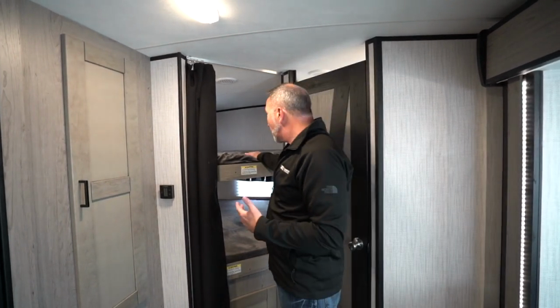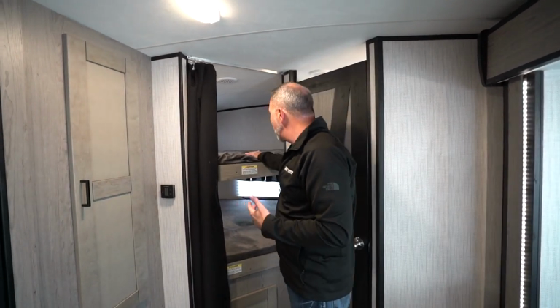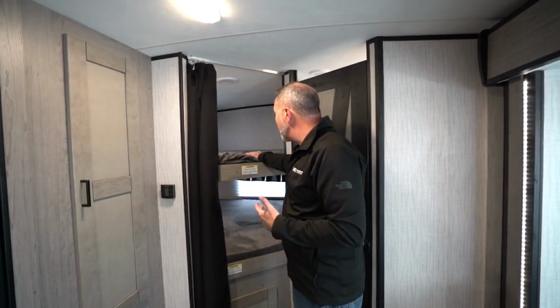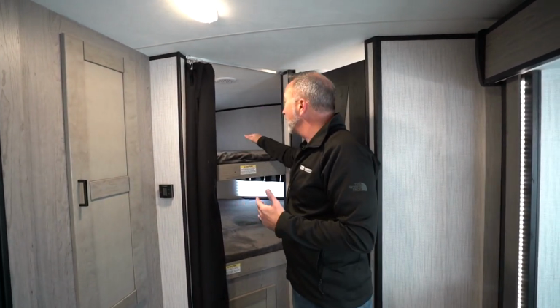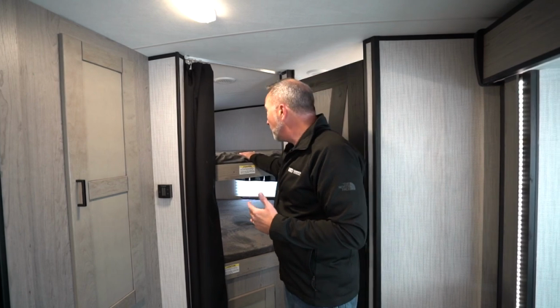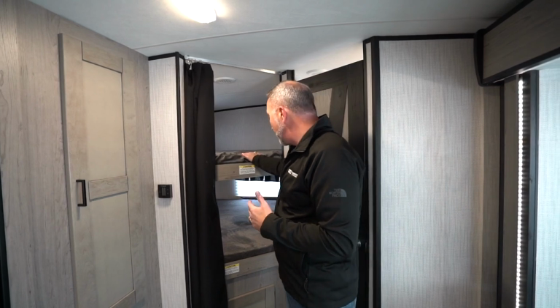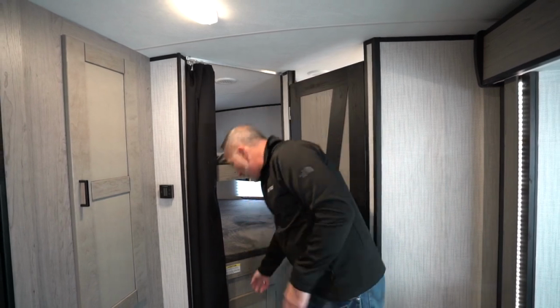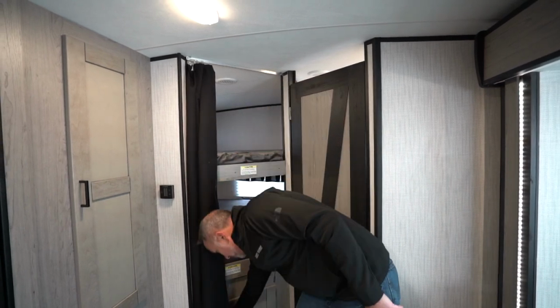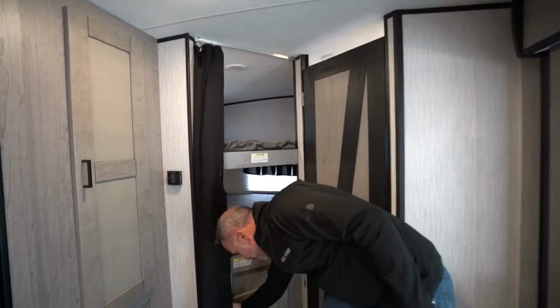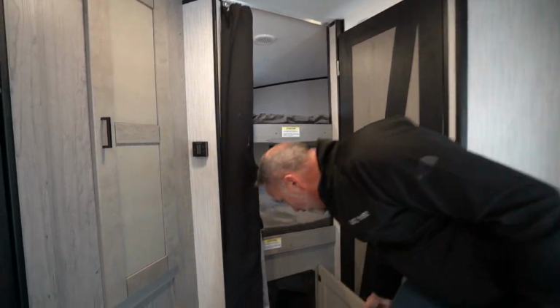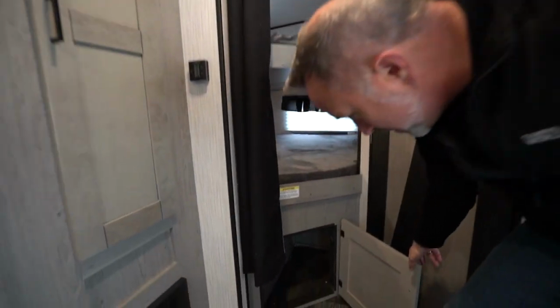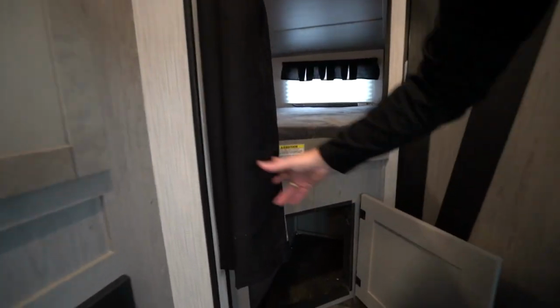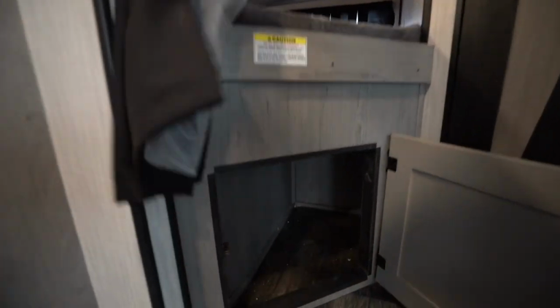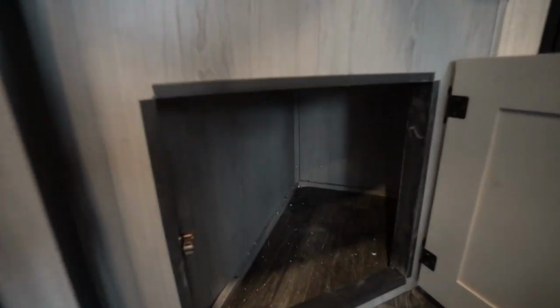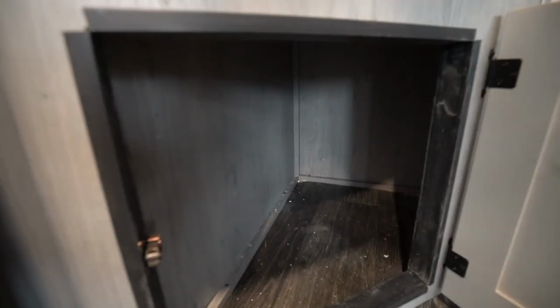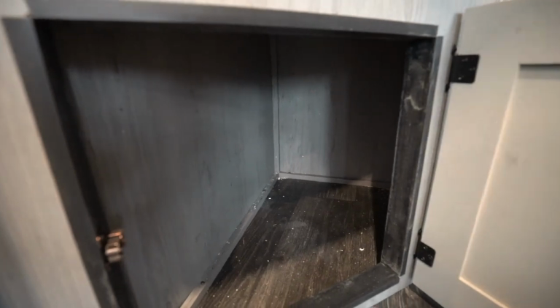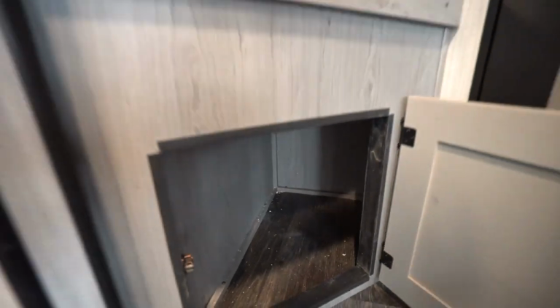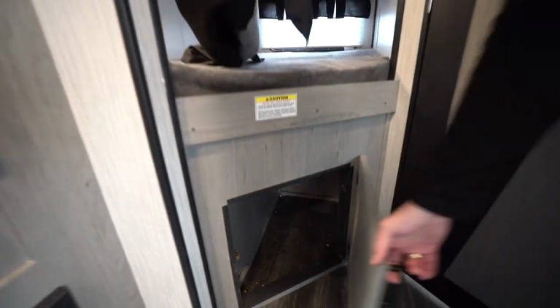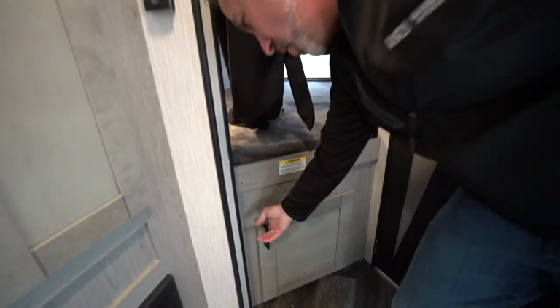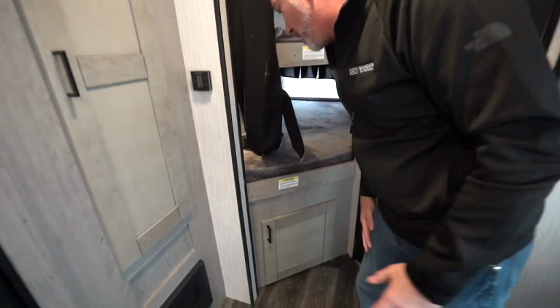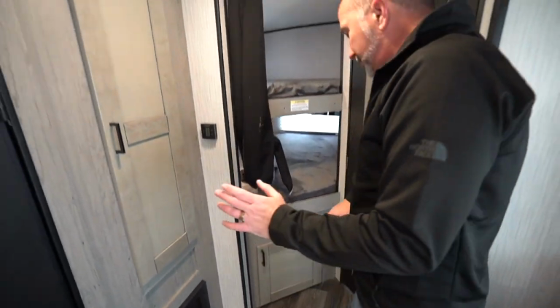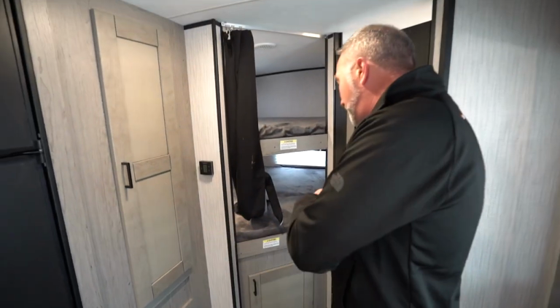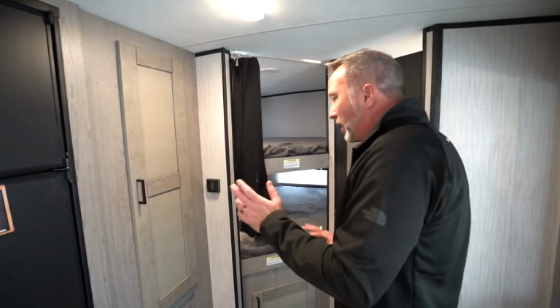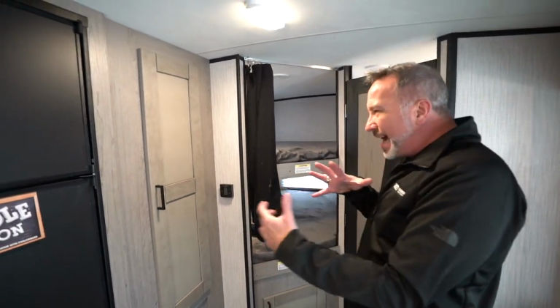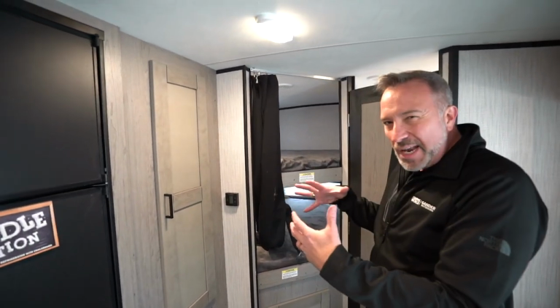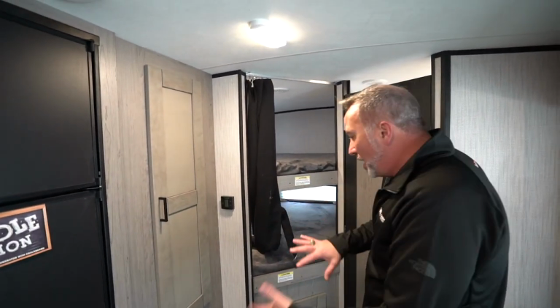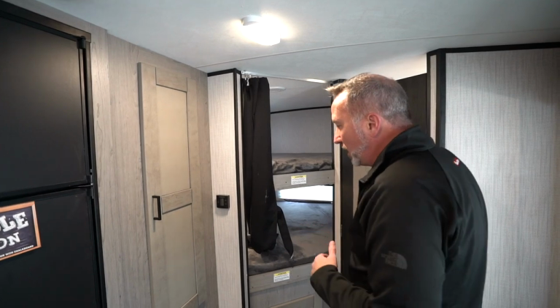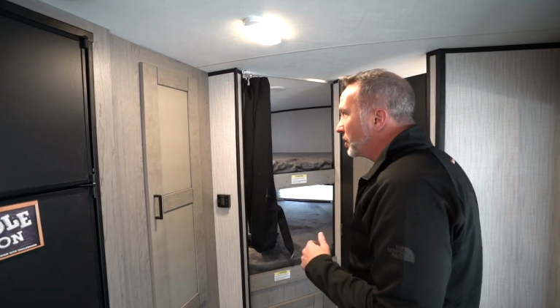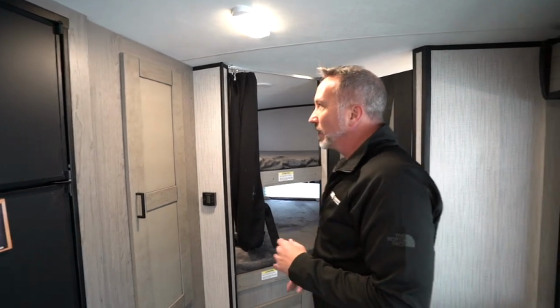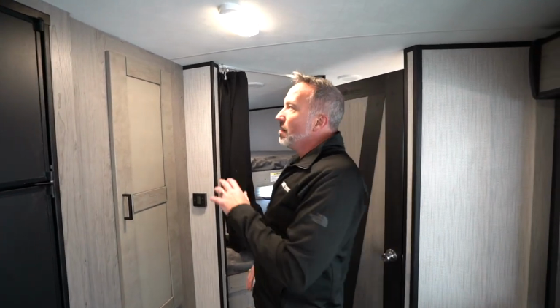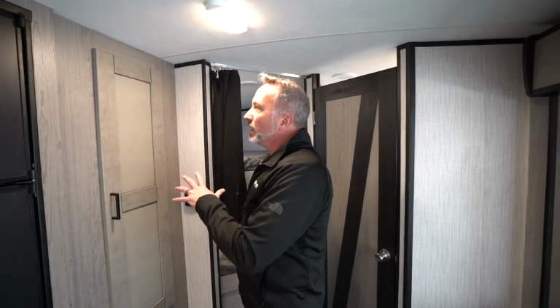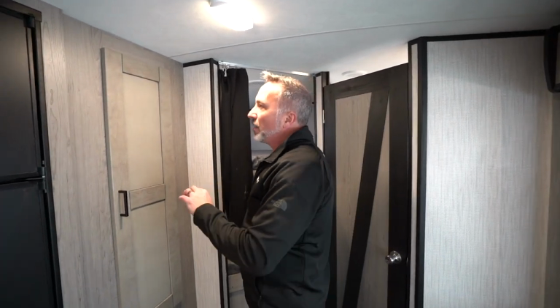You could easily get an adult up there, a couple of kids. You've got some storage room underneath — good spot for dirty shoes, maybe a basketball, football, whatever. Not a whole lot of space, but a little storage space right there.